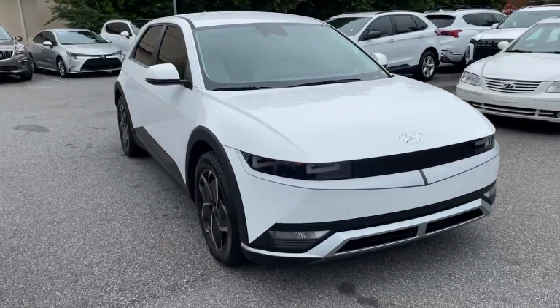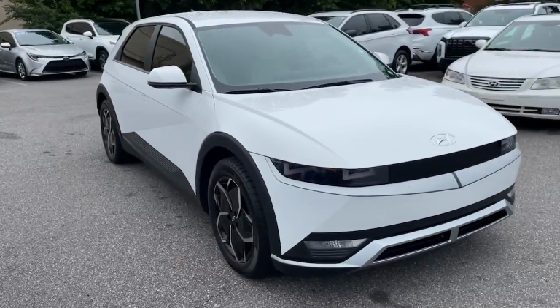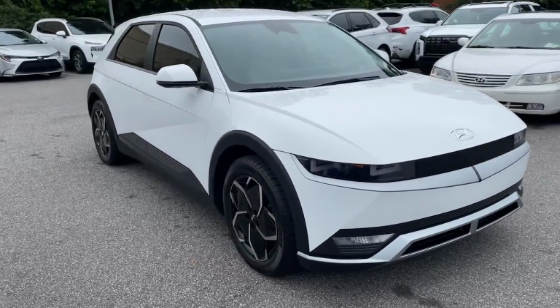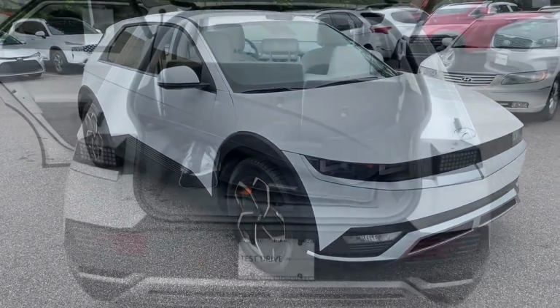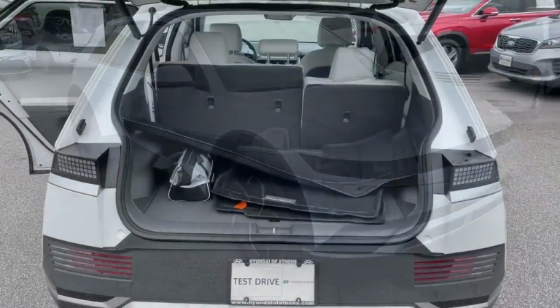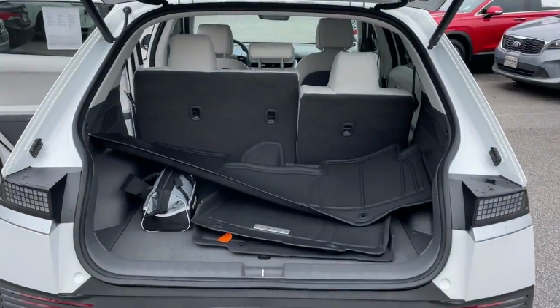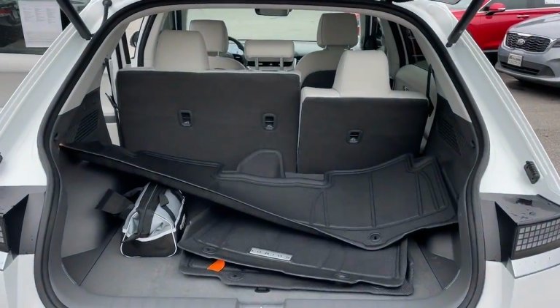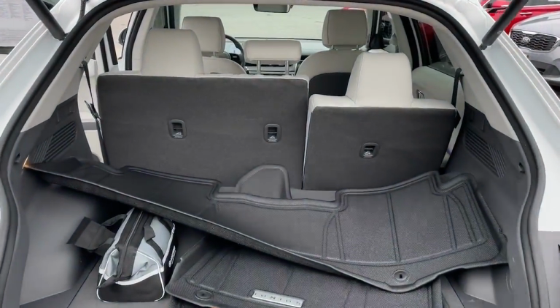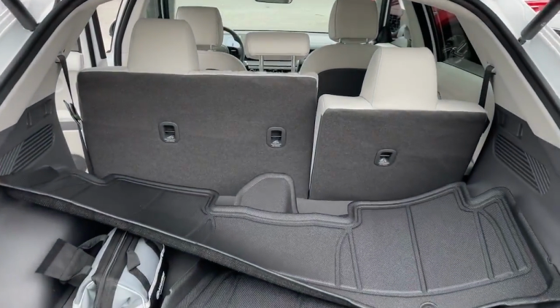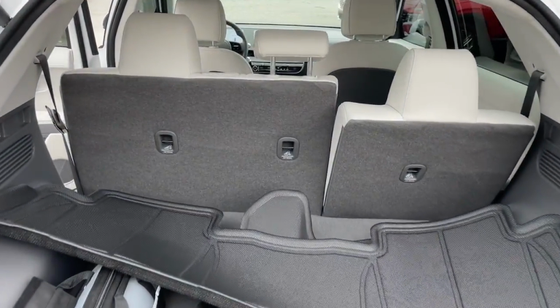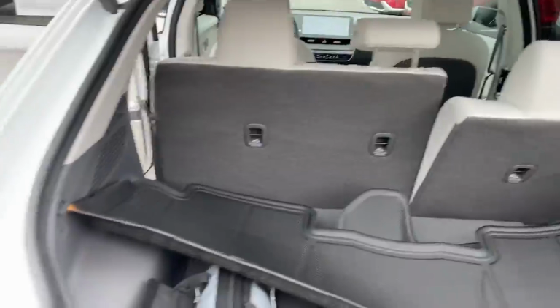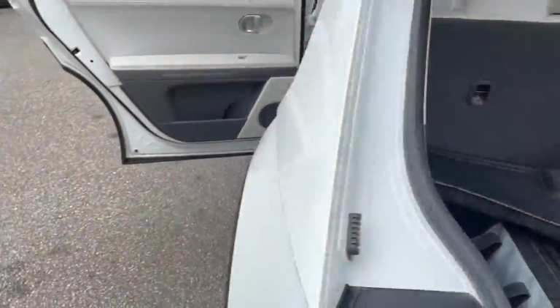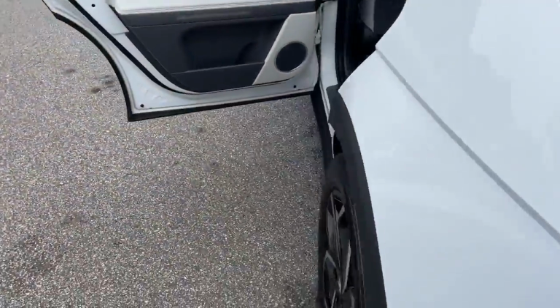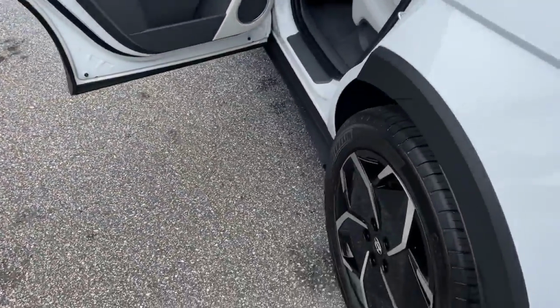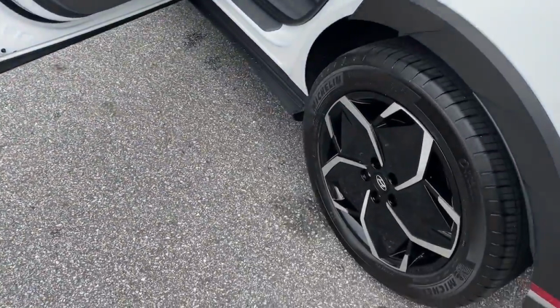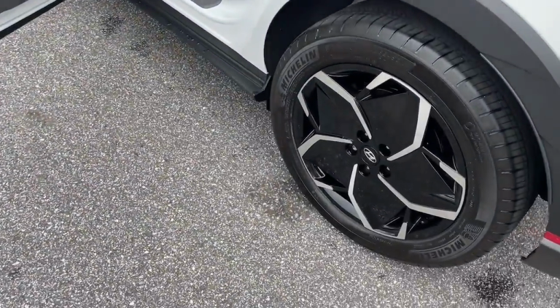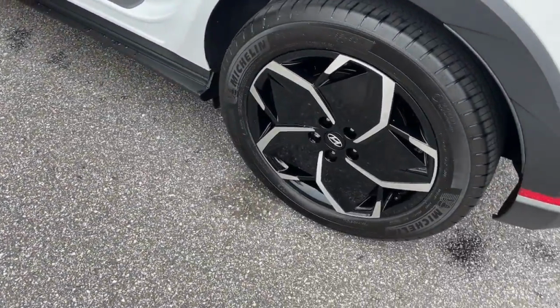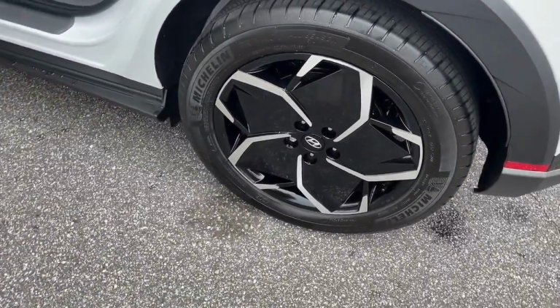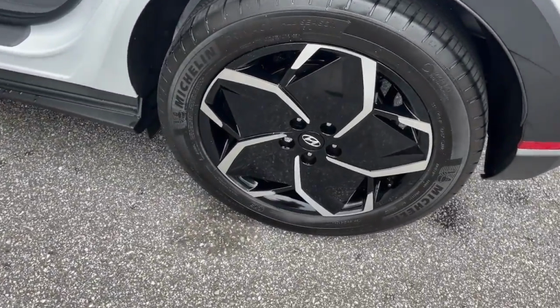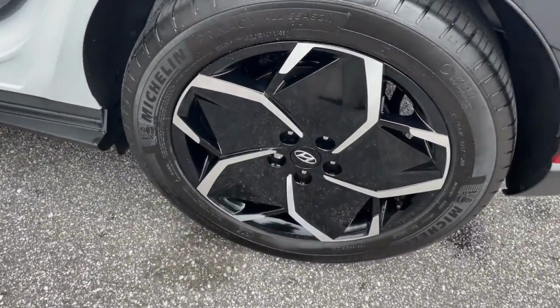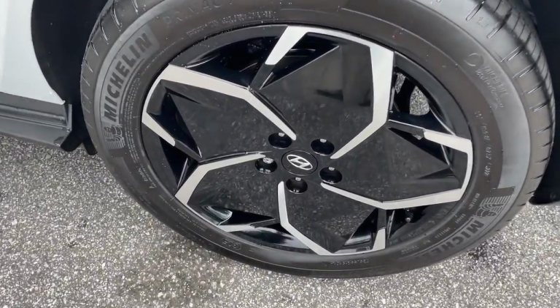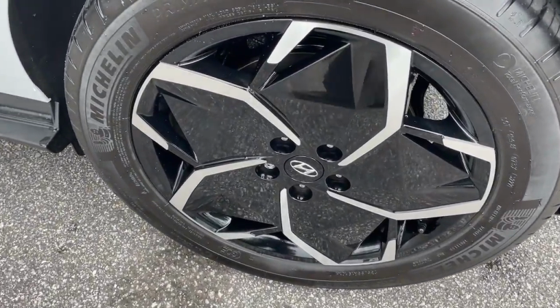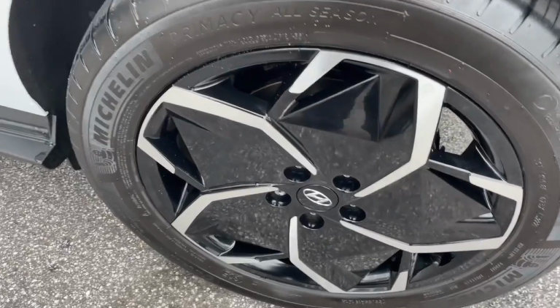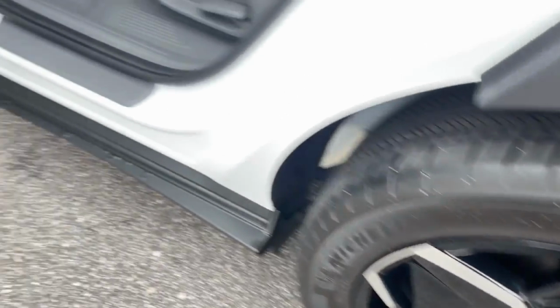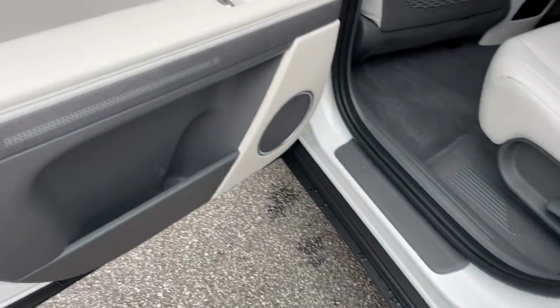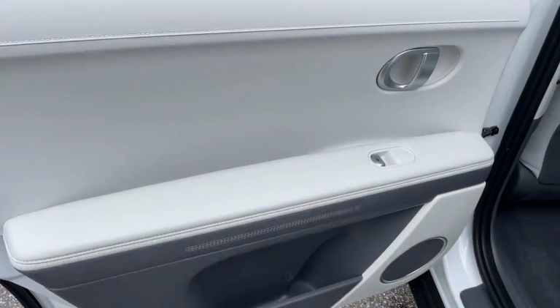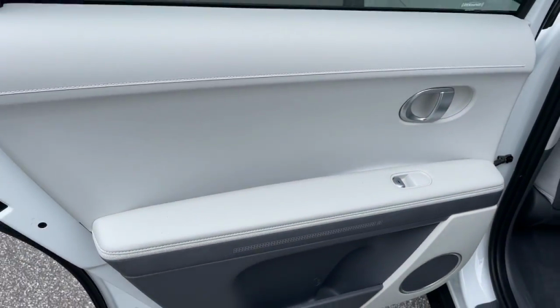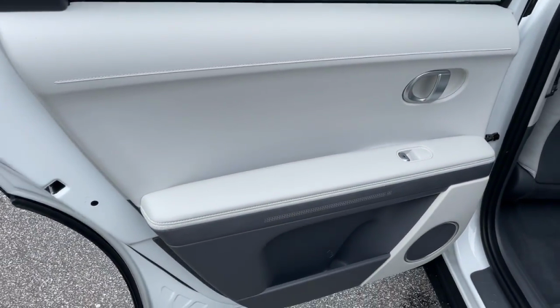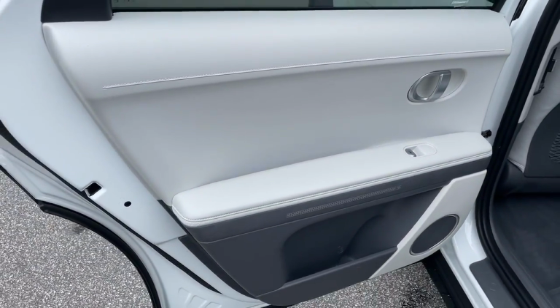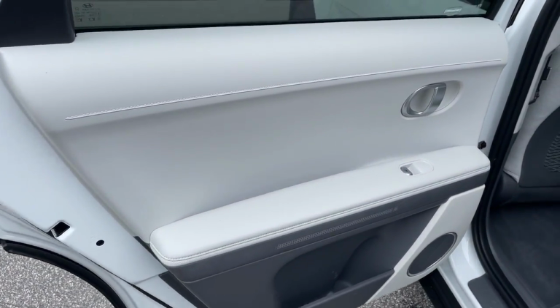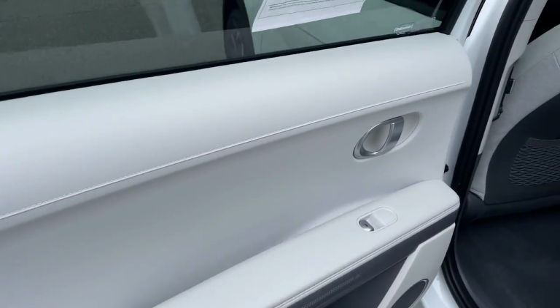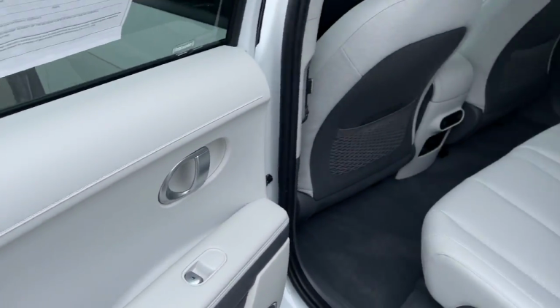Heated steering wheel, Apple CarPlay and/or Android Auto, Keyless Entry, Navigation System, Satellite Radio, Premium Sound System, Heated Mirrors, Power Lift Gate, Aluminum Wheels, Dual Zone AC.